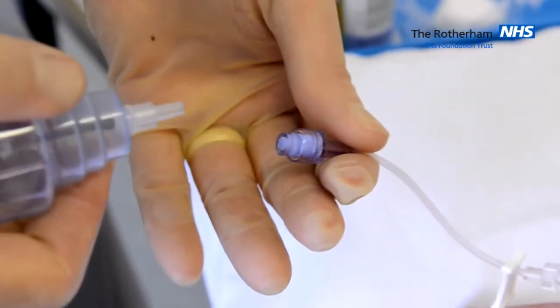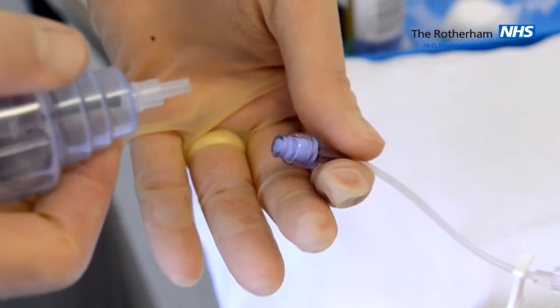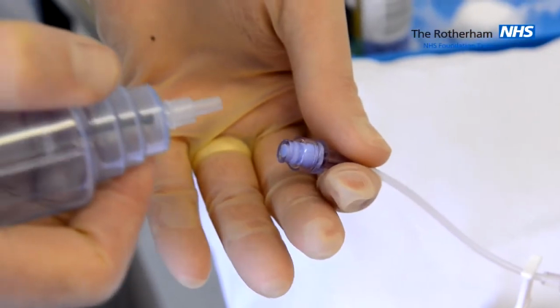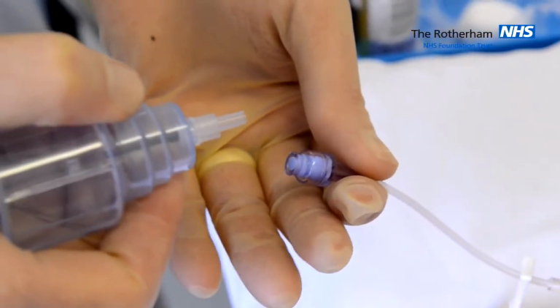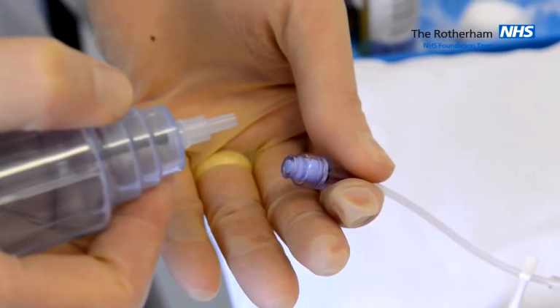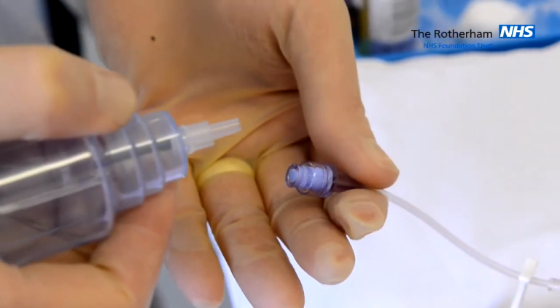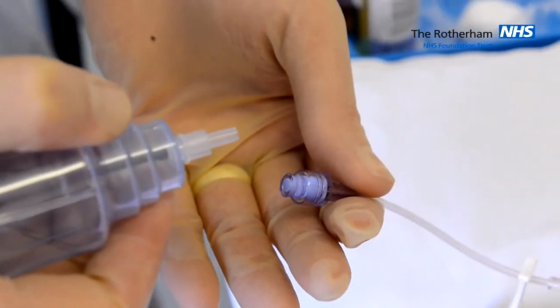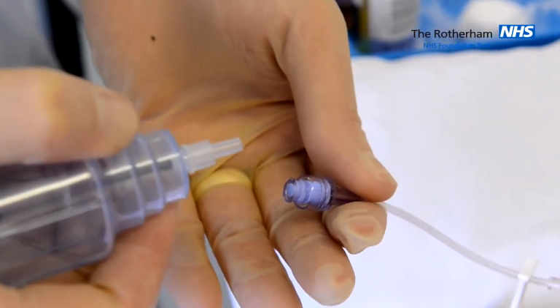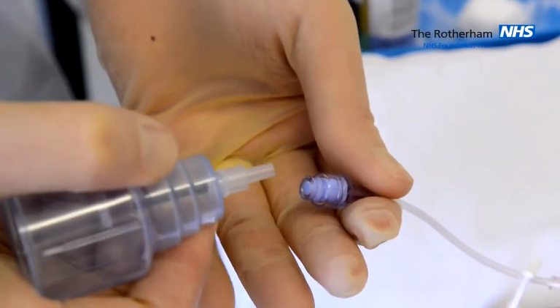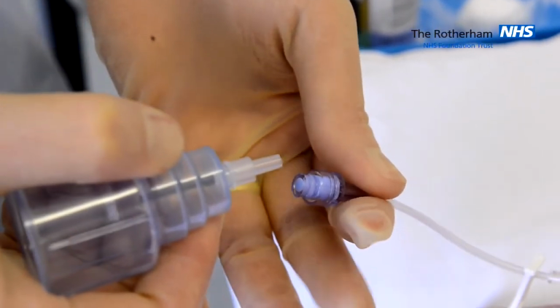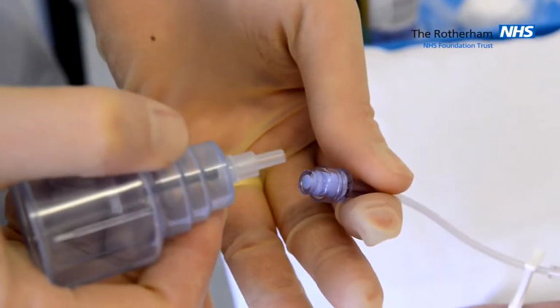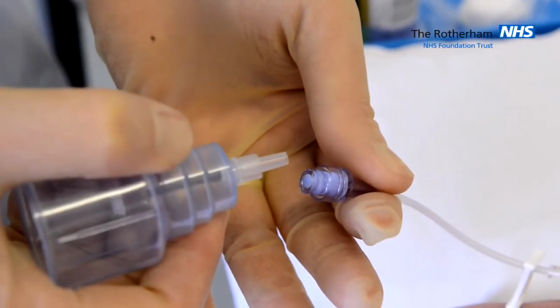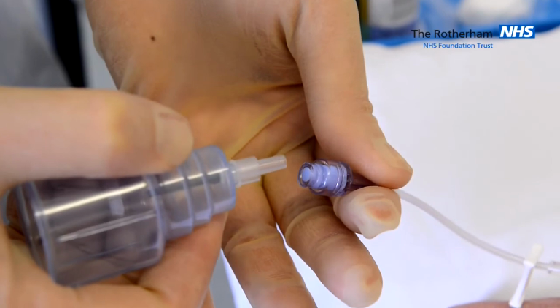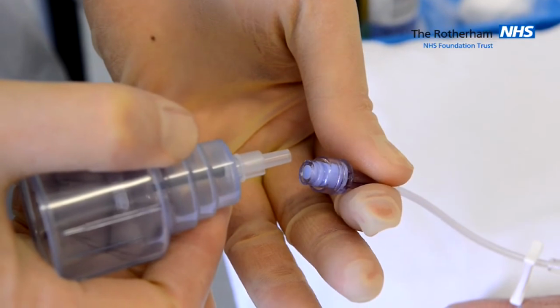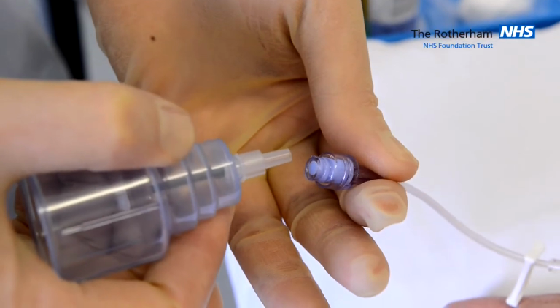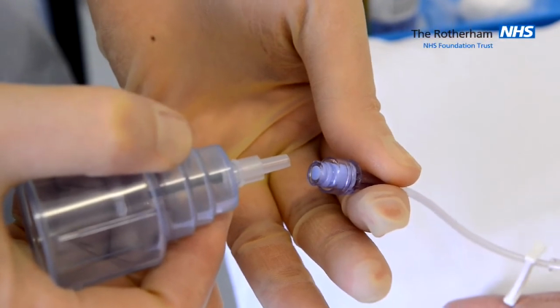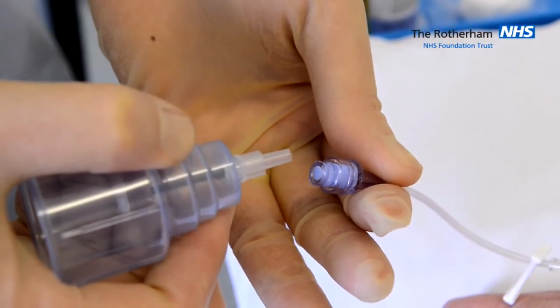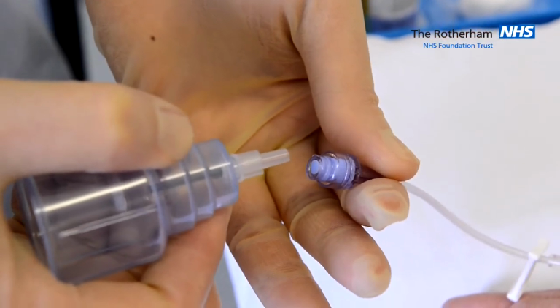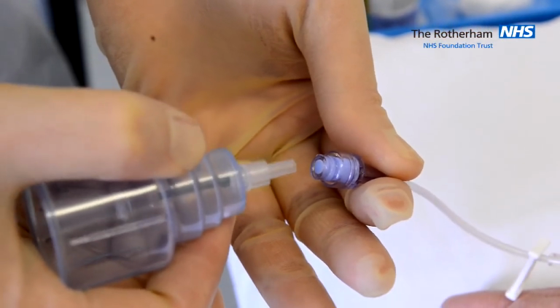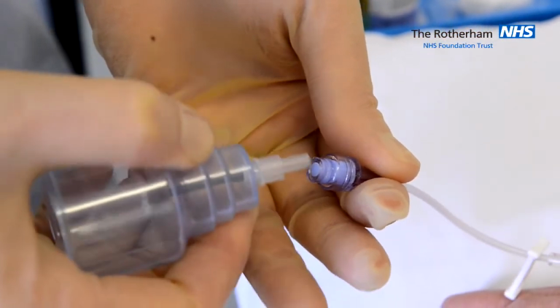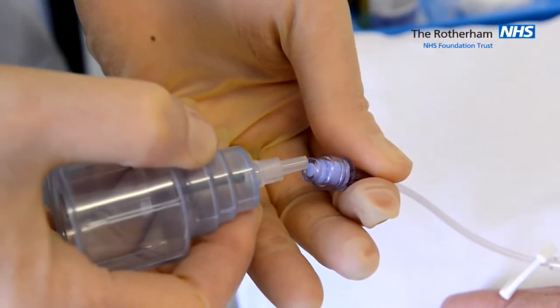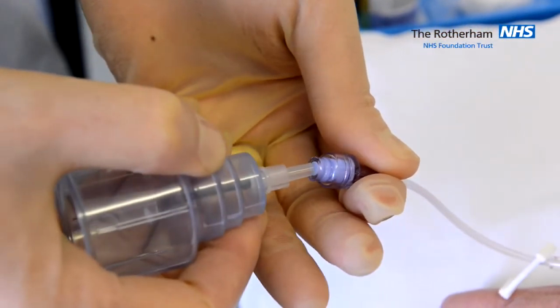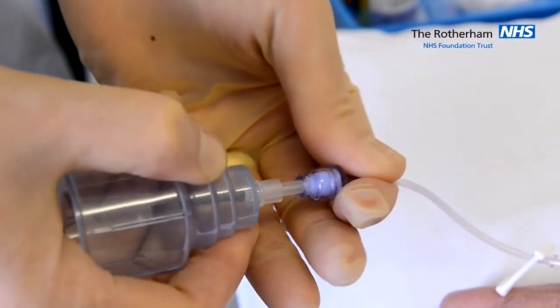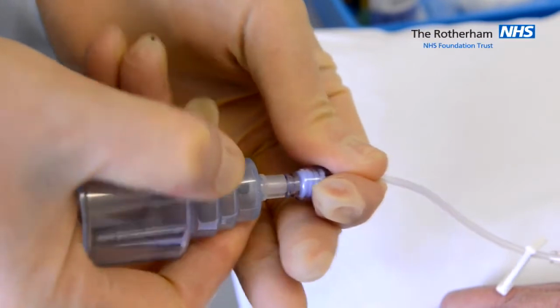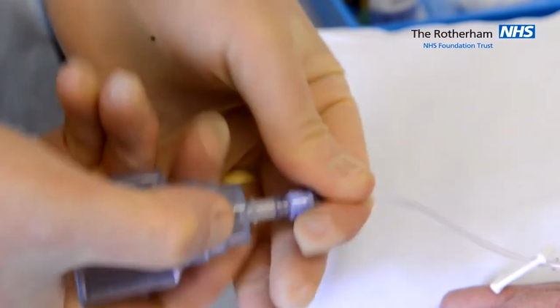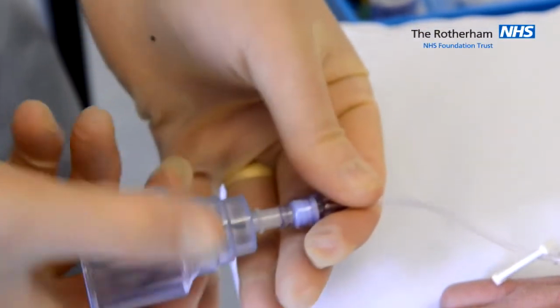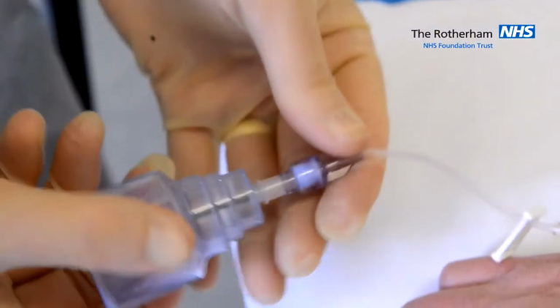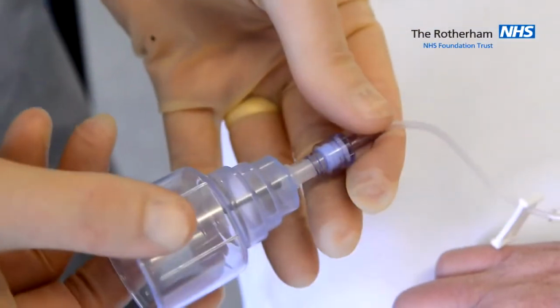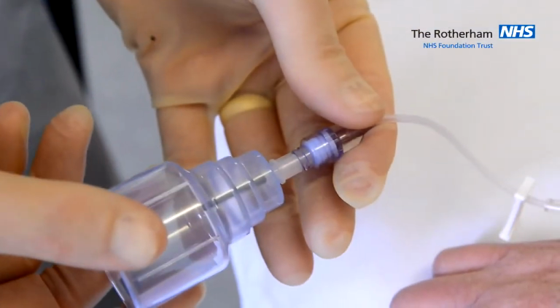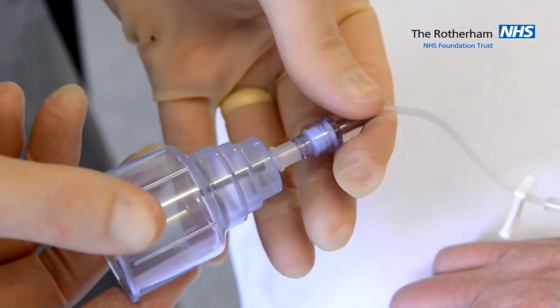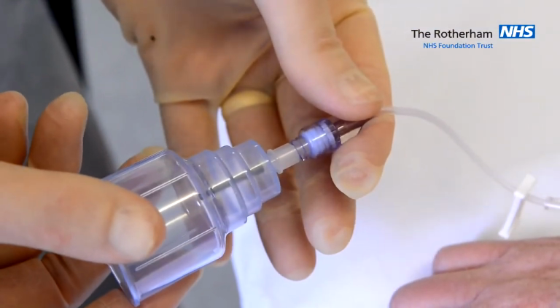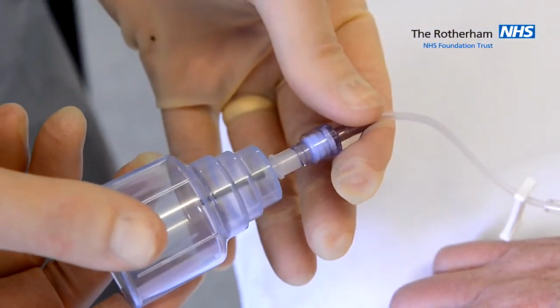Once you have cannulated your patient, secure the cannula and attach the extension. Do not contaminate the needle-free device or the adapter. Join the adapter and the needle-free device together.